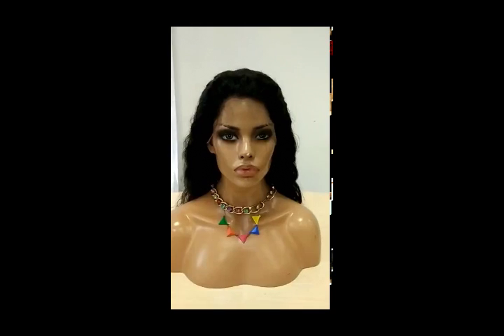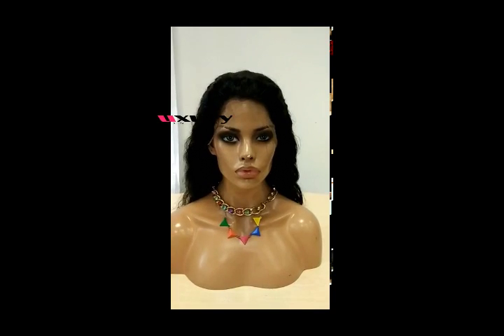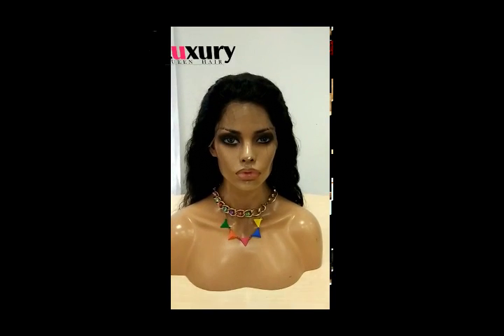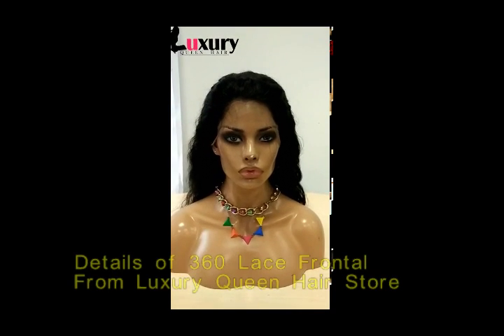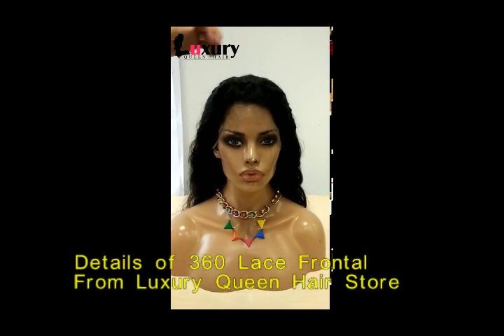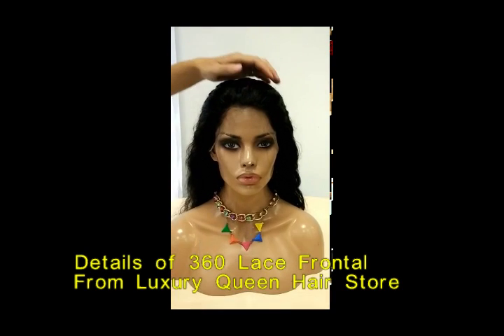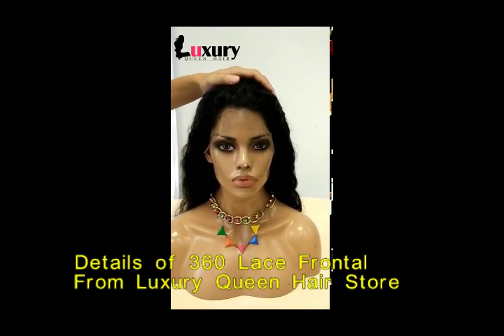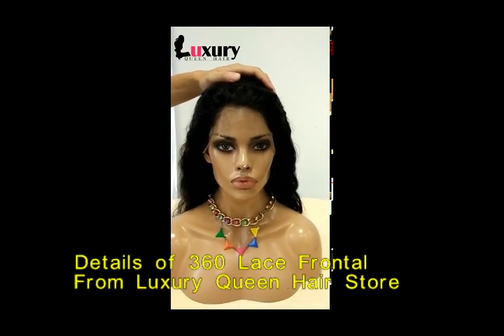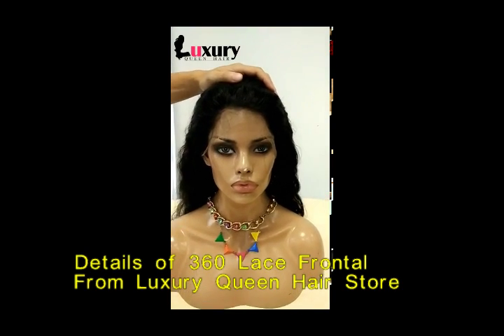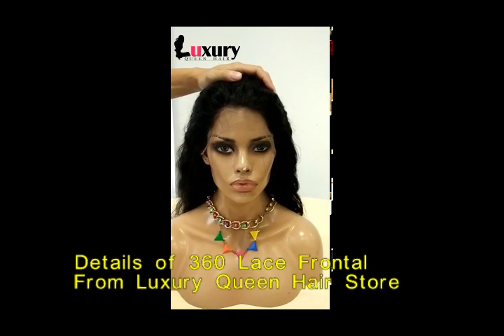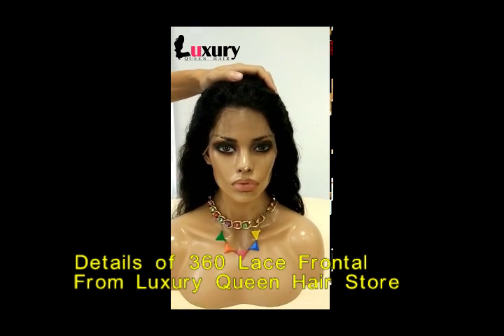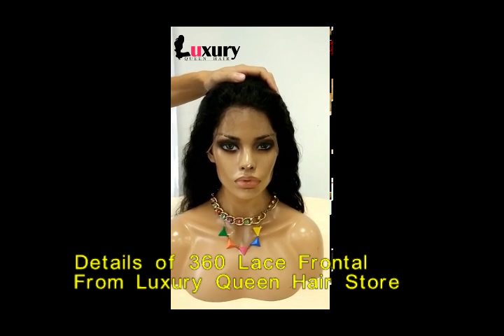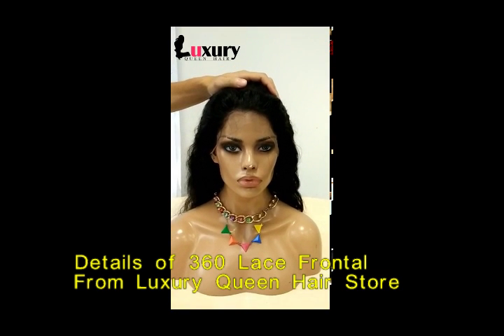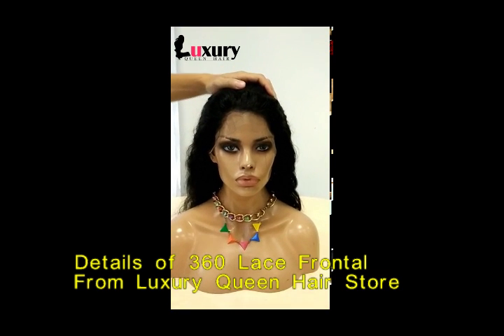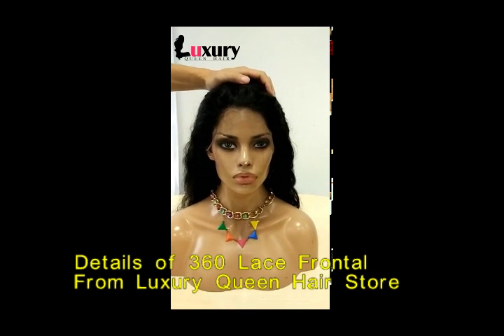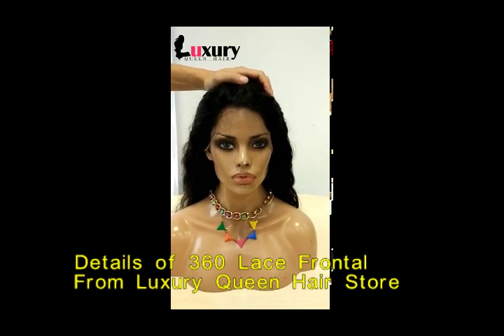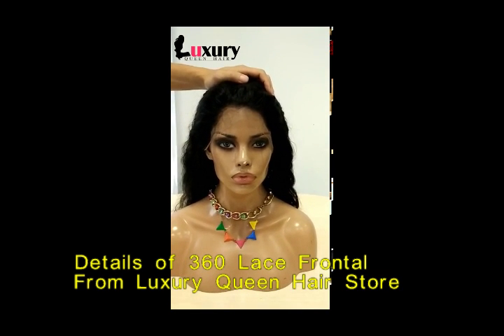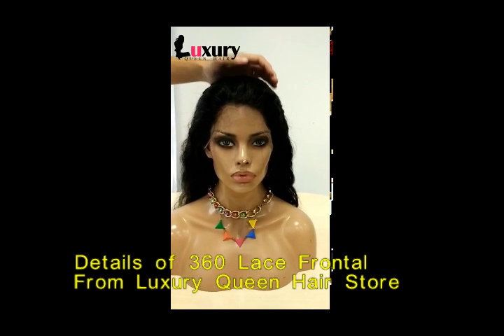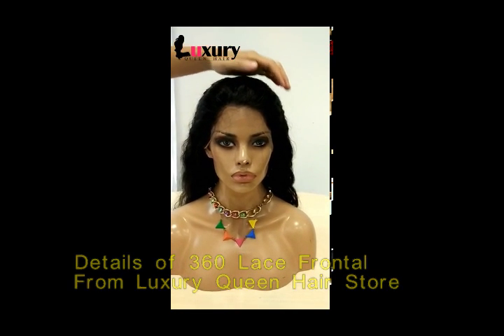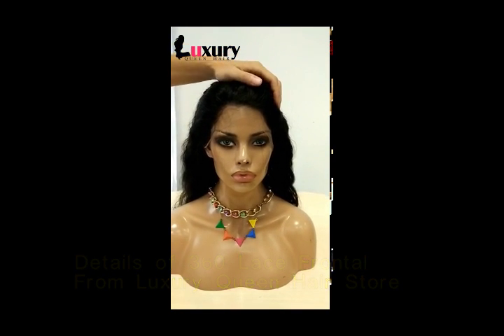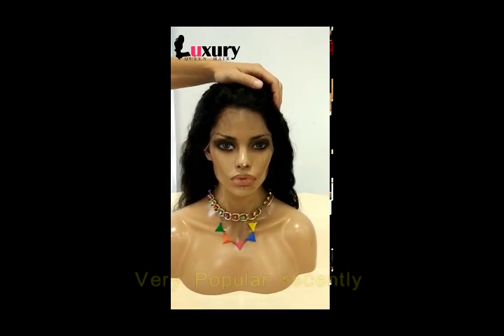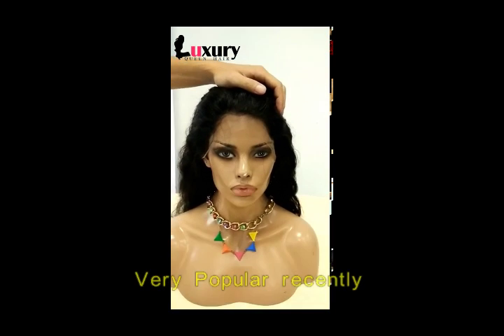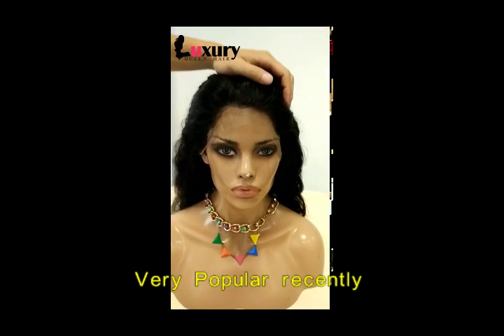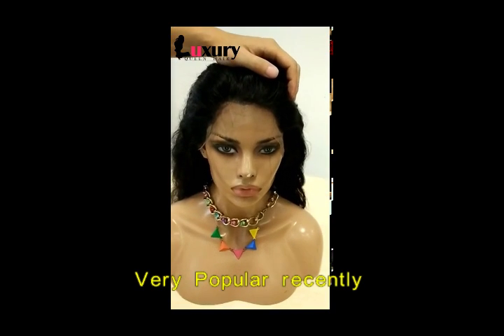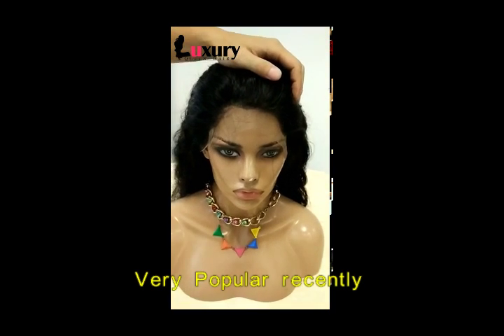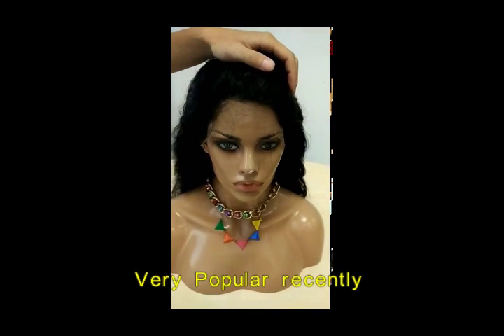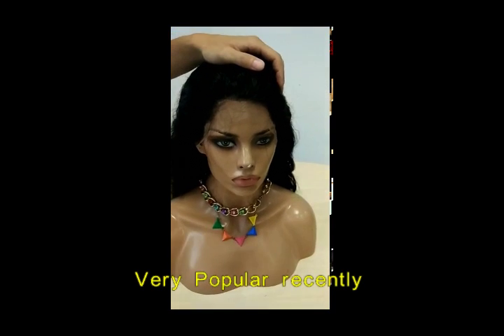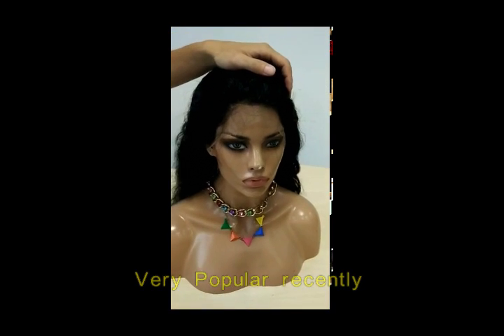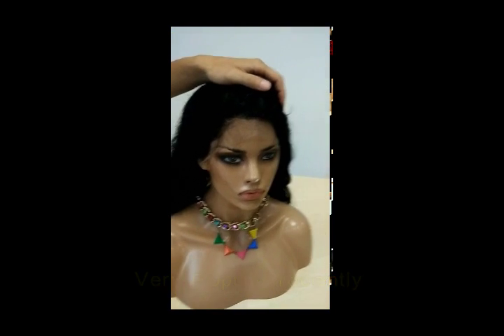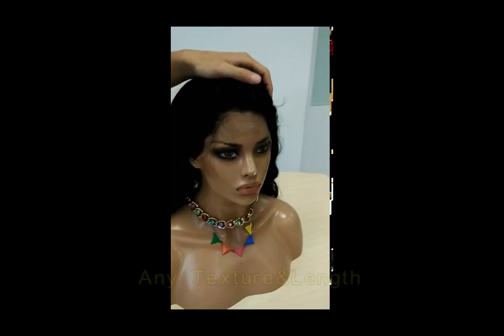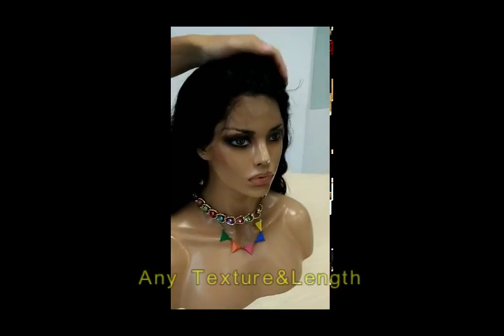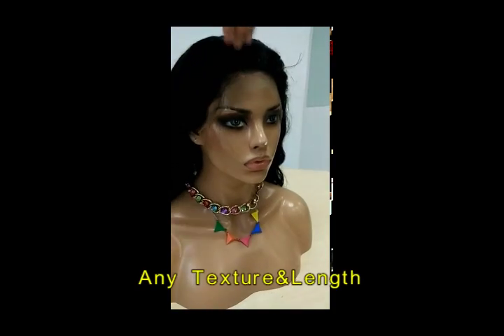Hello everyone! This video is the details of our wristband for this frontal. It is very popular recently, and our factory can make any texture you want.